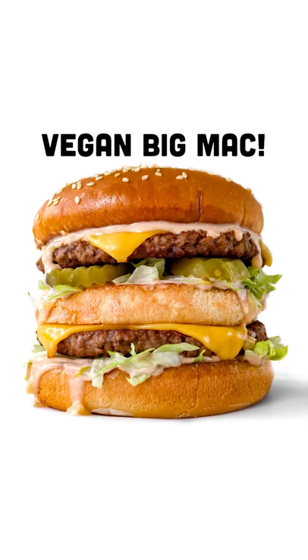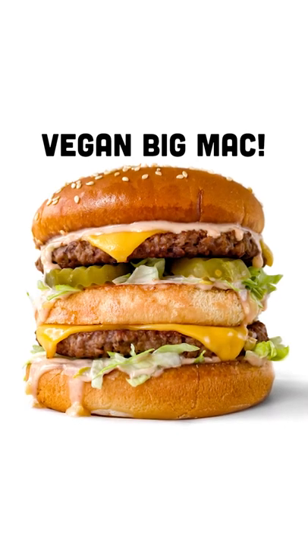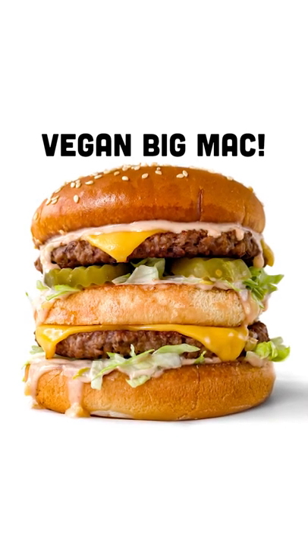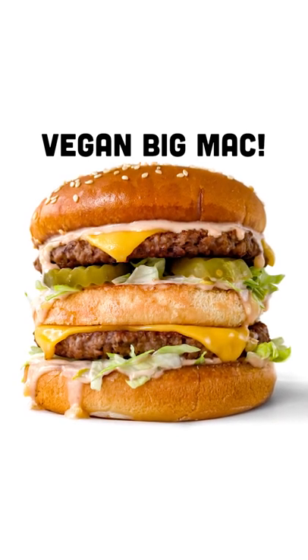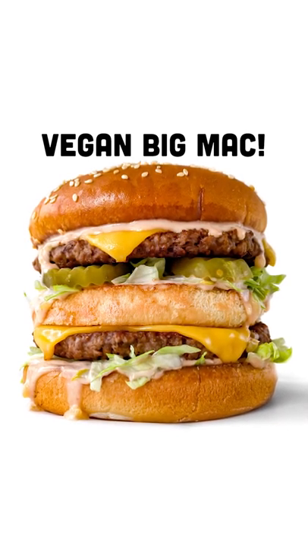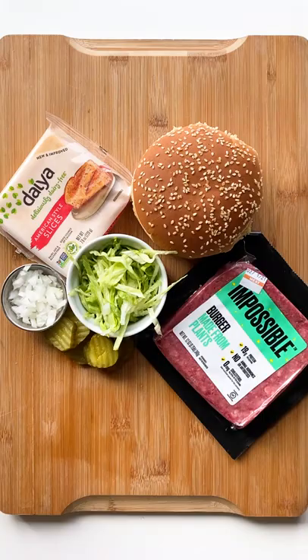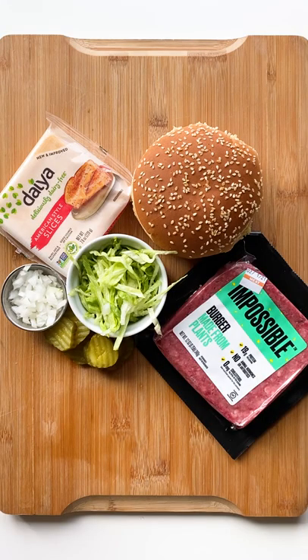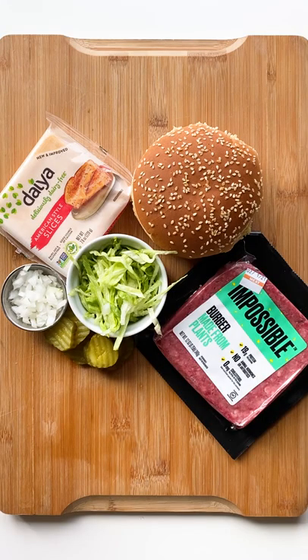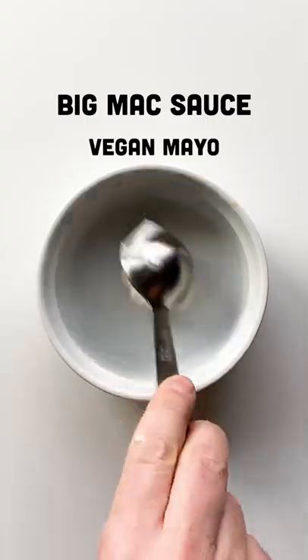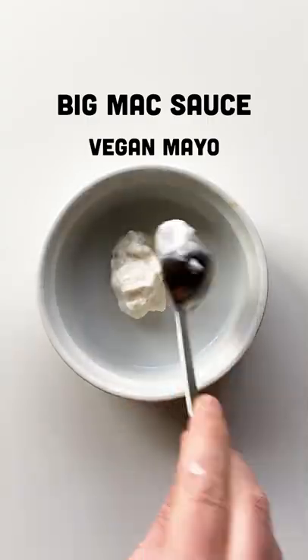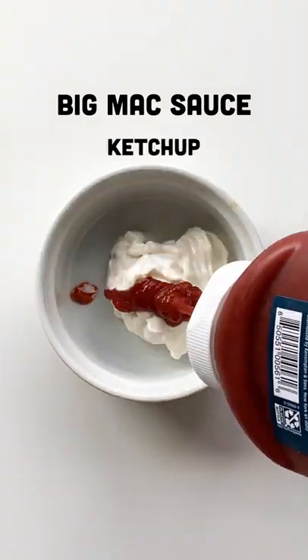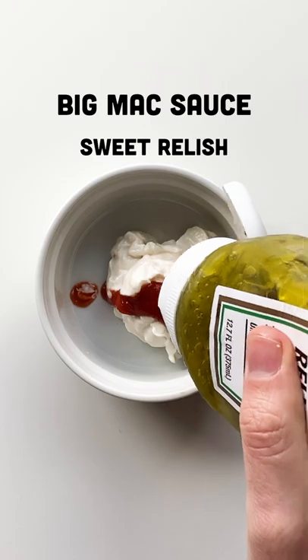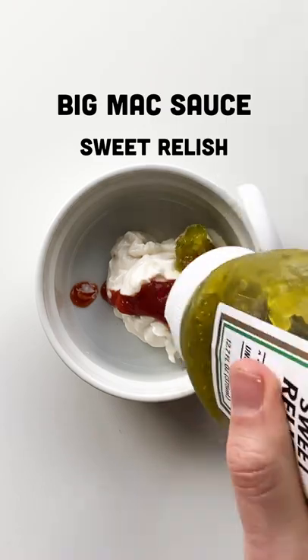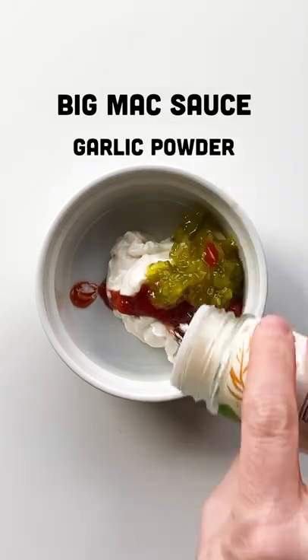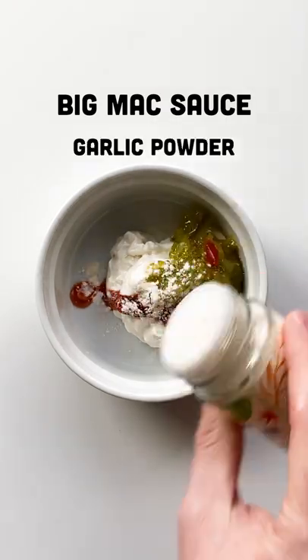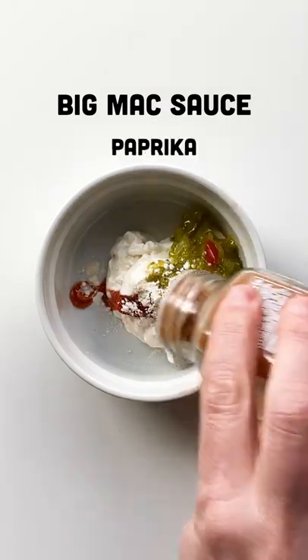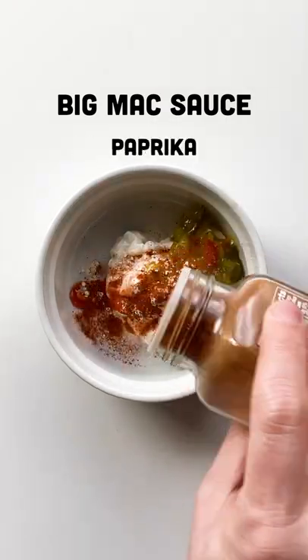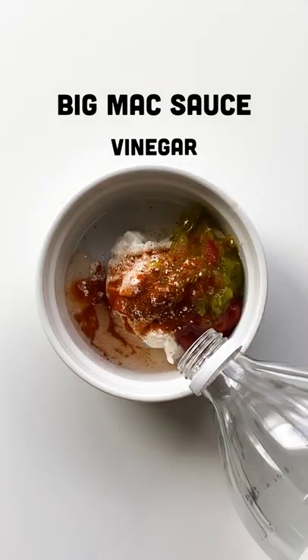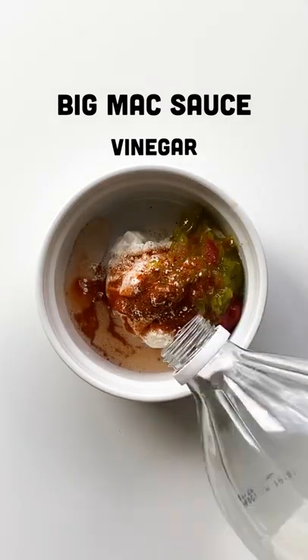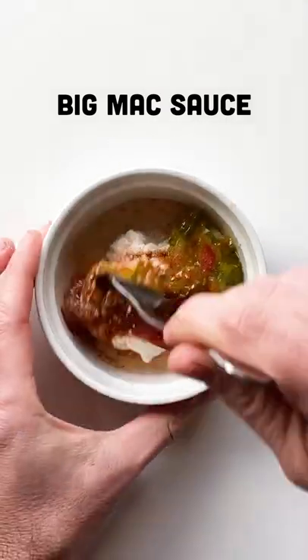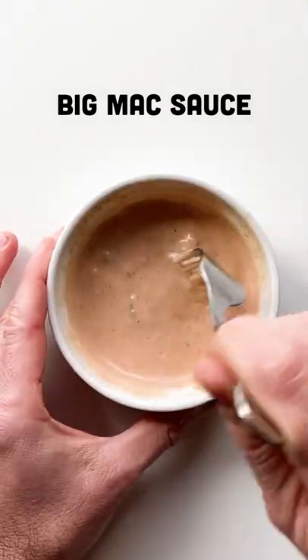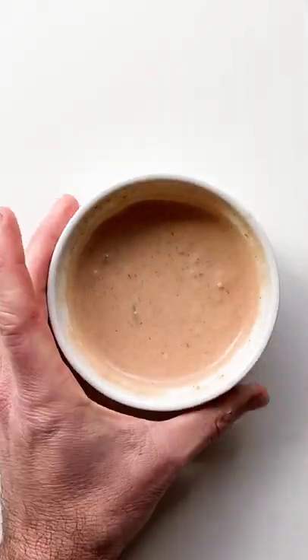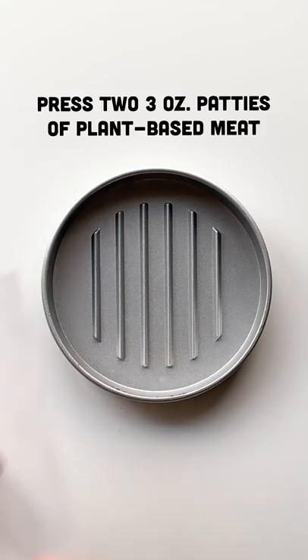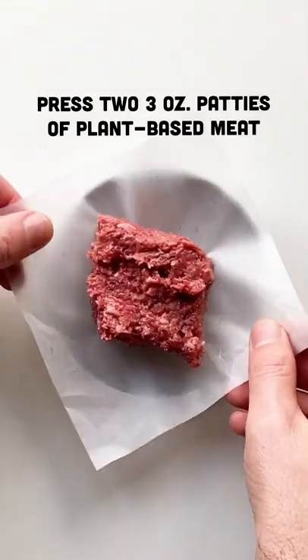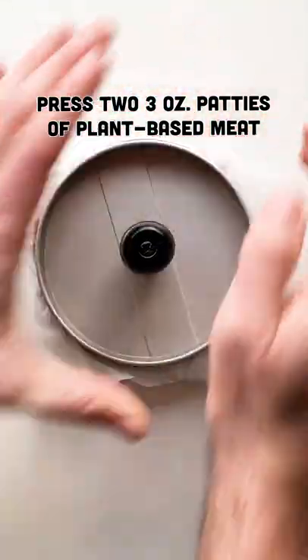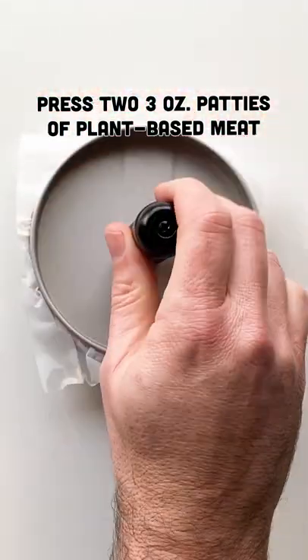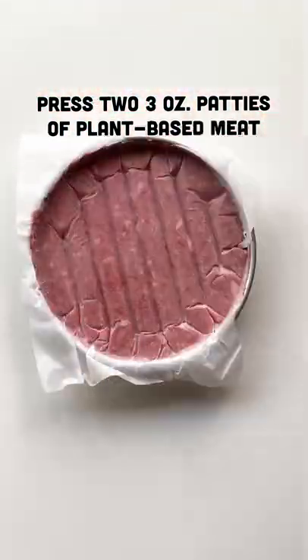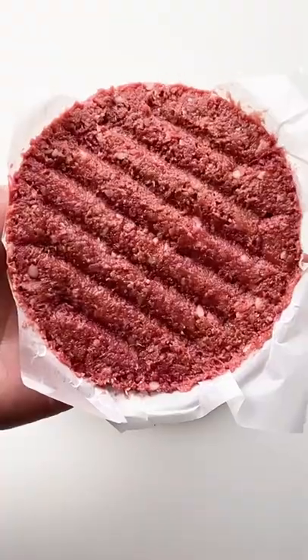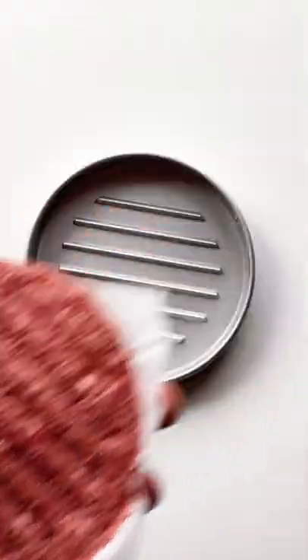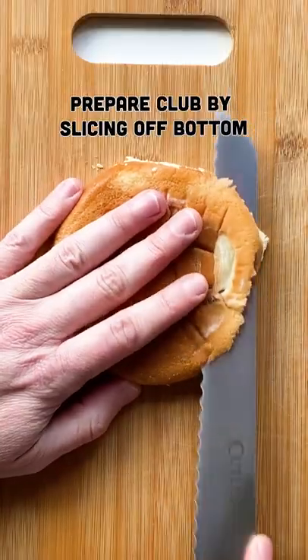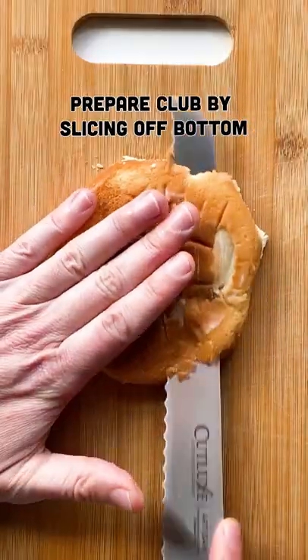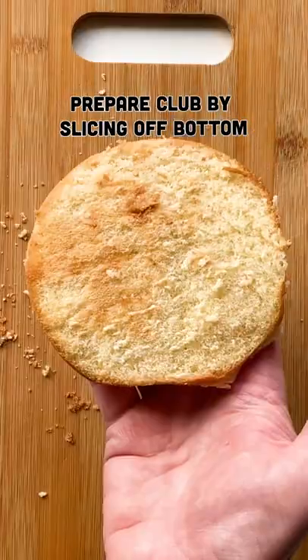Hey everyone, let's make a vegan Big Mac at home. As a kid, I ate these constantly — like once a week, I'd tell my parents to get me a Big Mac. And I don't know what happened, but as an adult, I never really got them. I'm not sure if the quality went downhill or my taste buds changed, or a little bit of both, but I never really ate them.